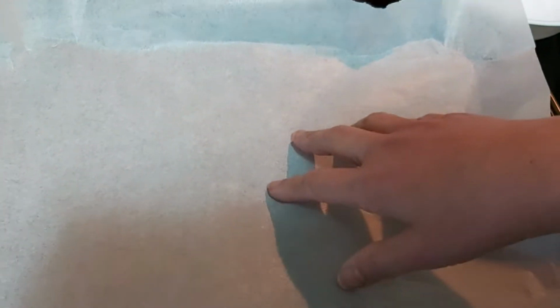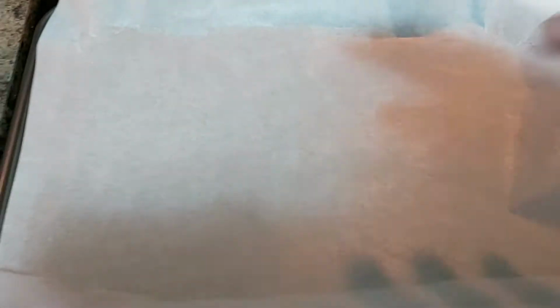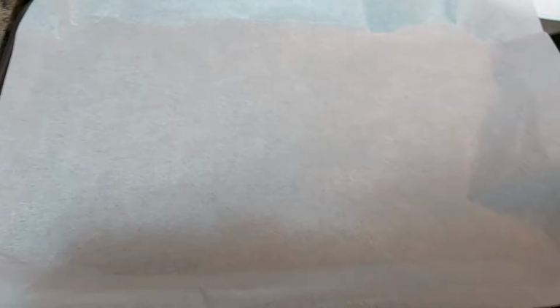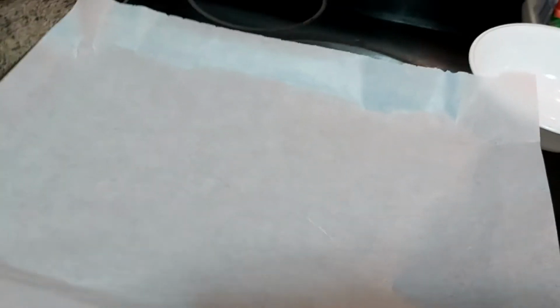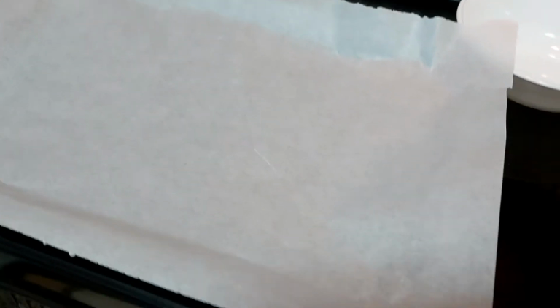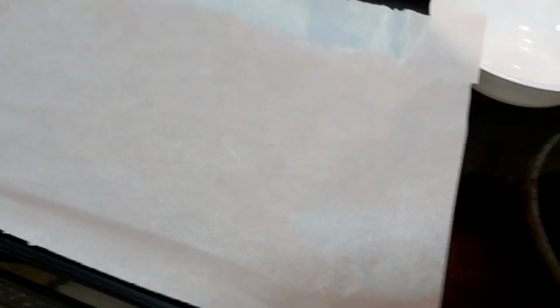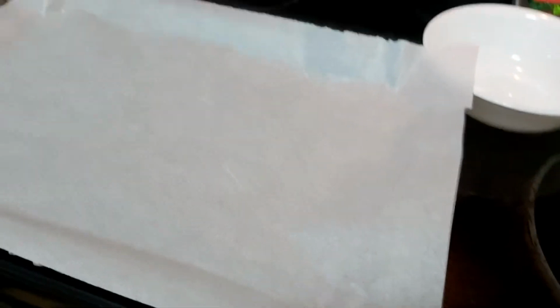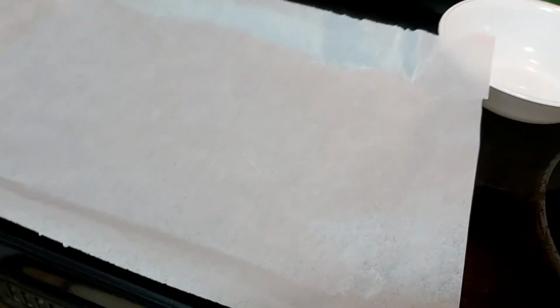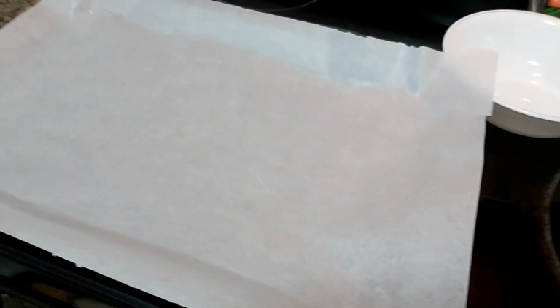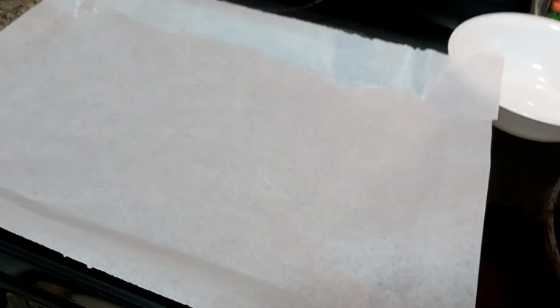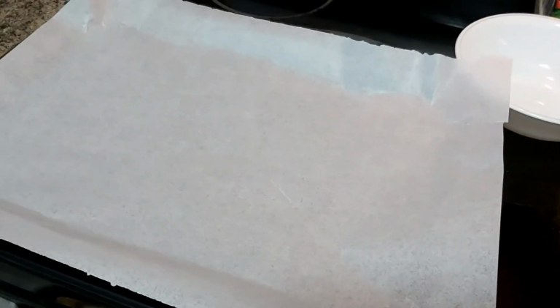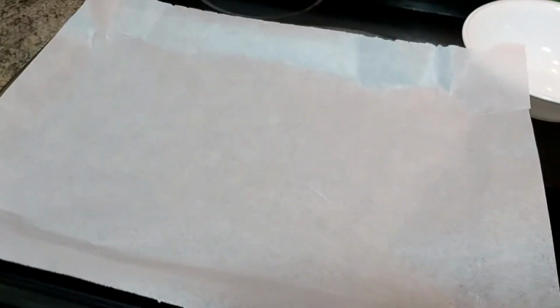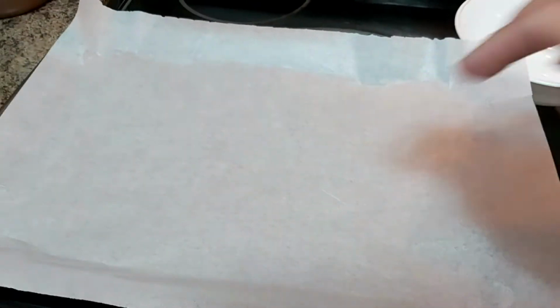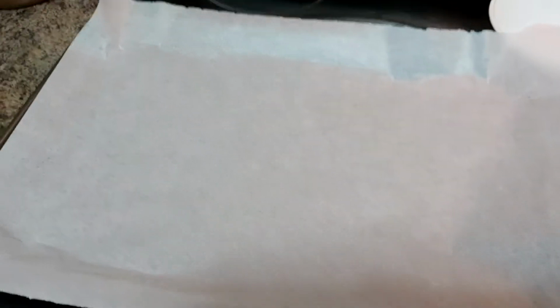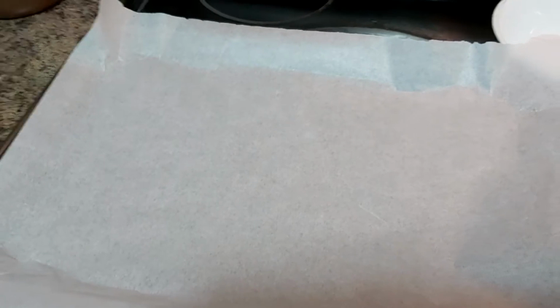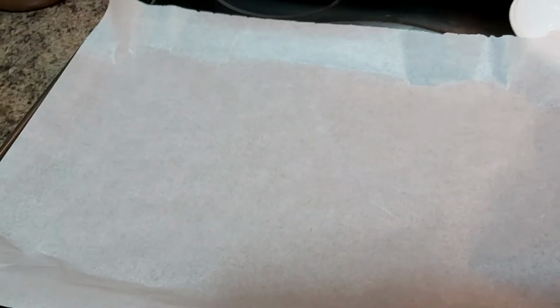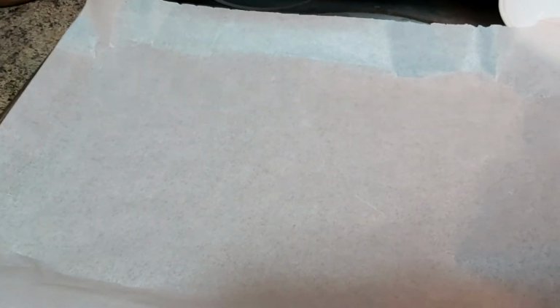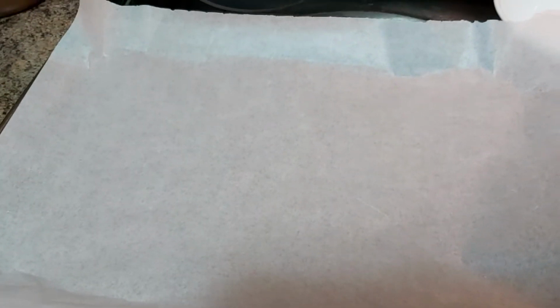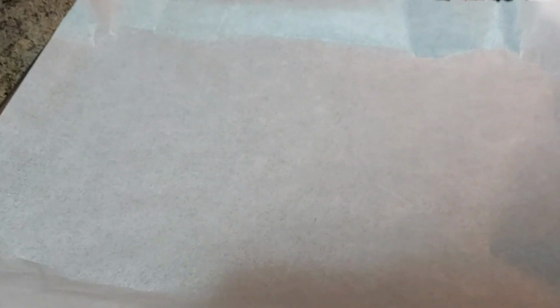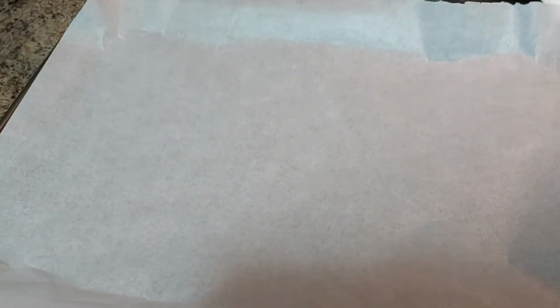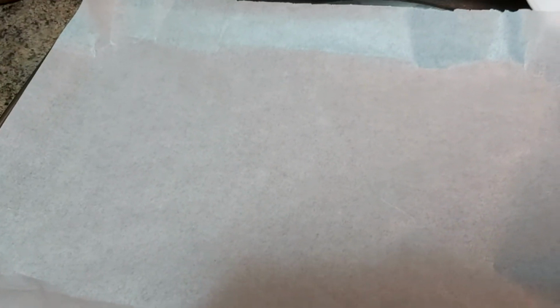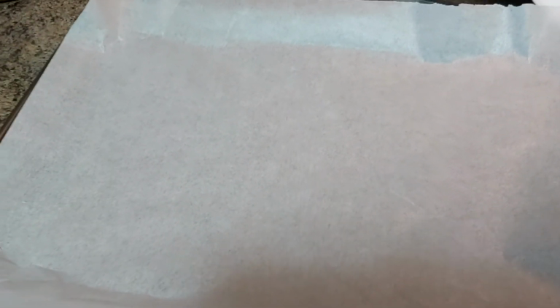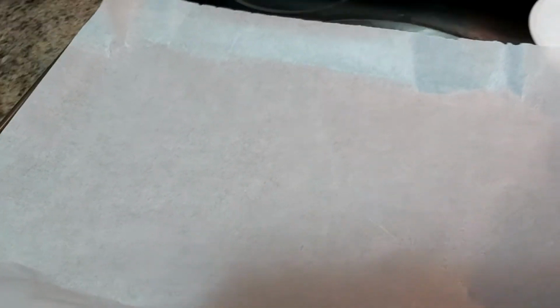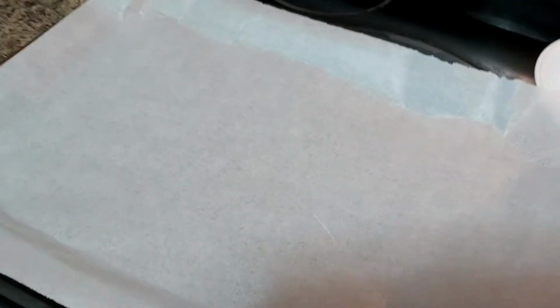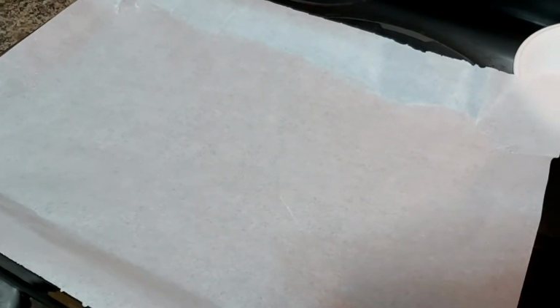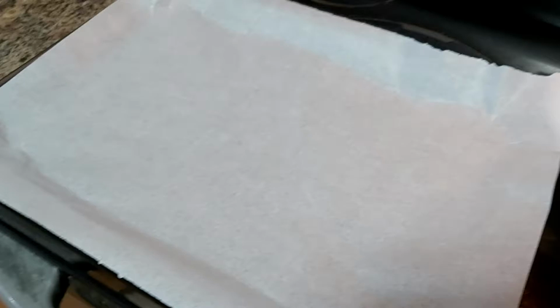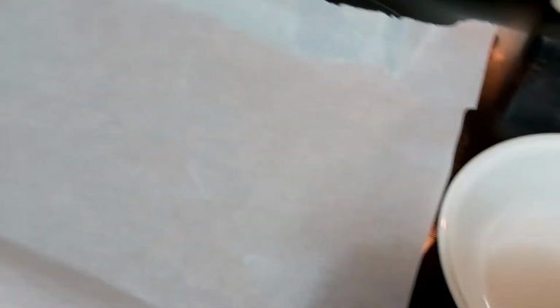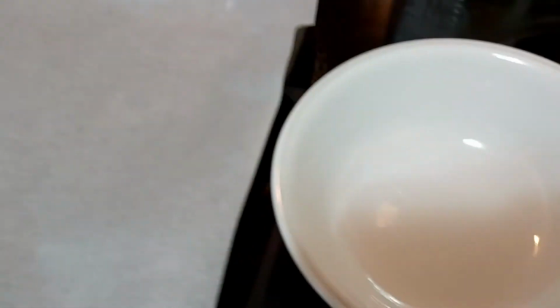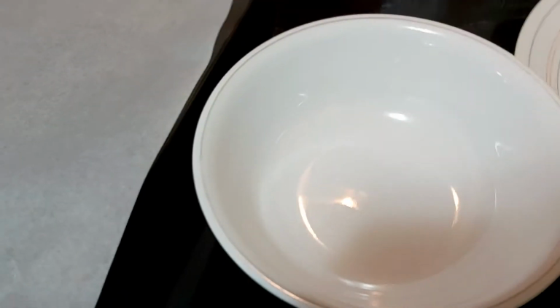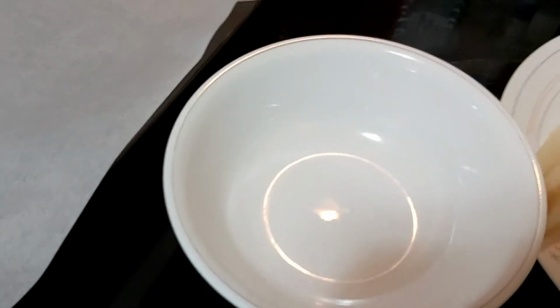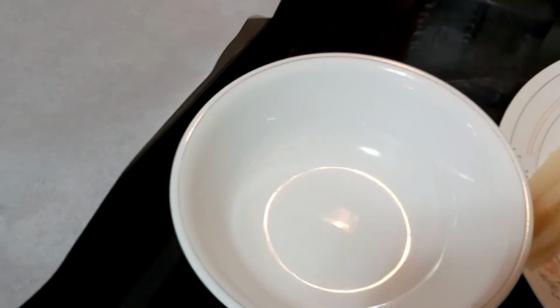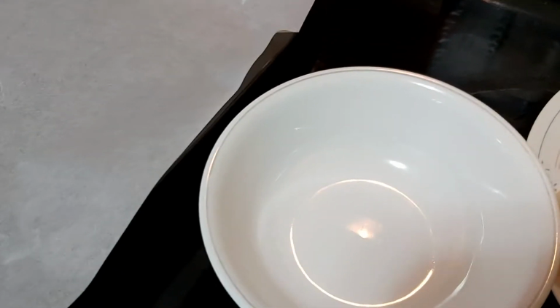Here in my baking dish, I line it with parchment paper so the fish will not stick to the bottom, and it makes it very easy to clean afterwards.